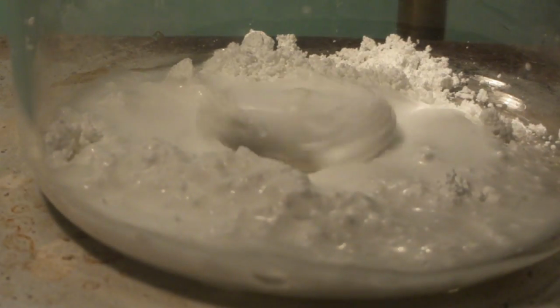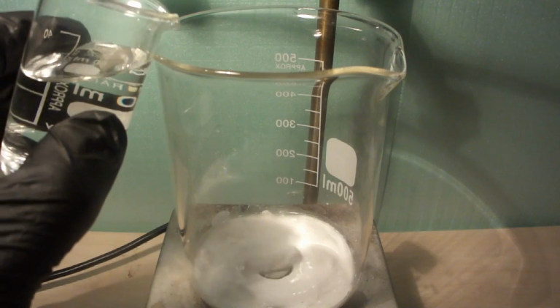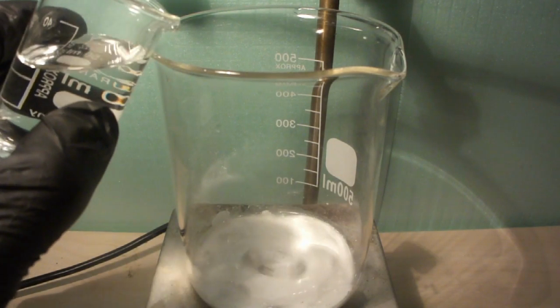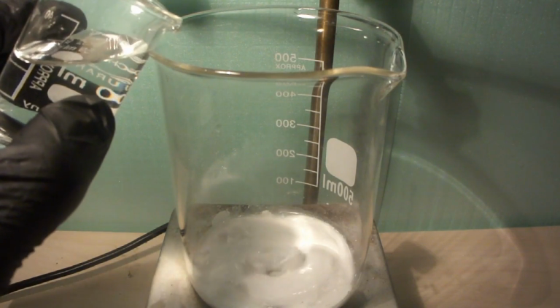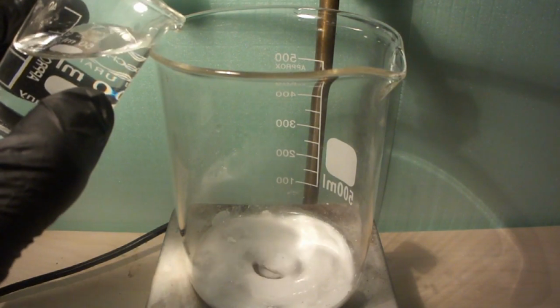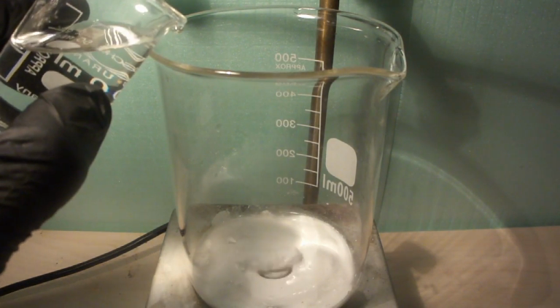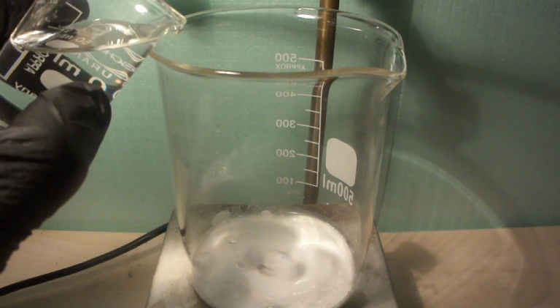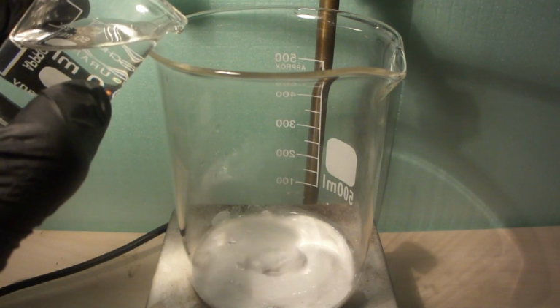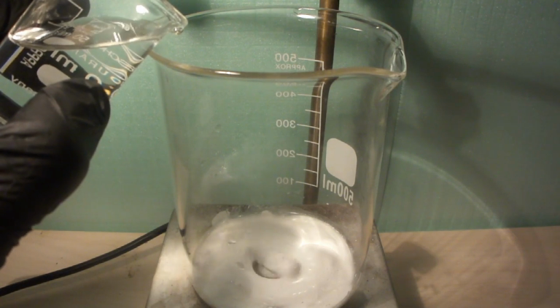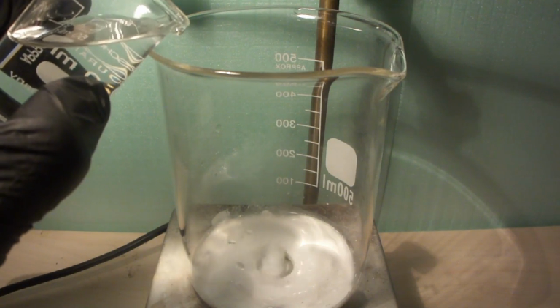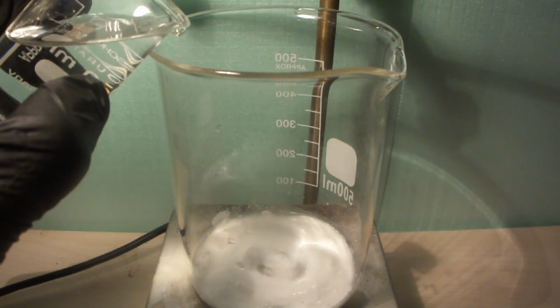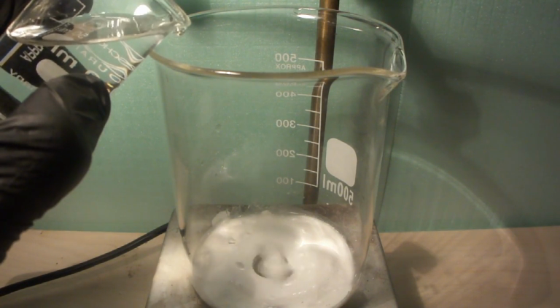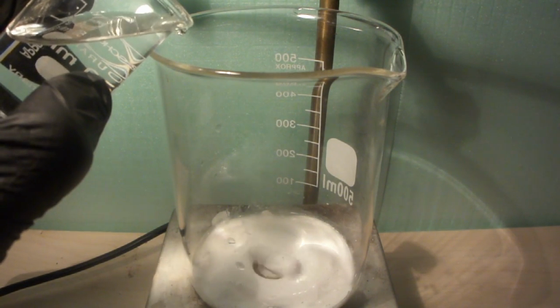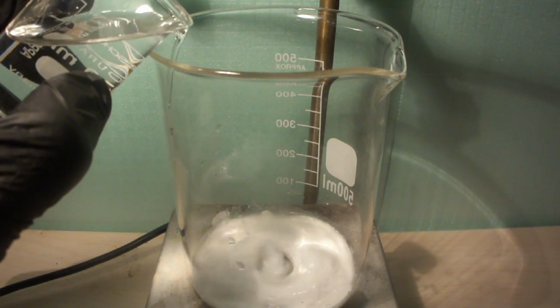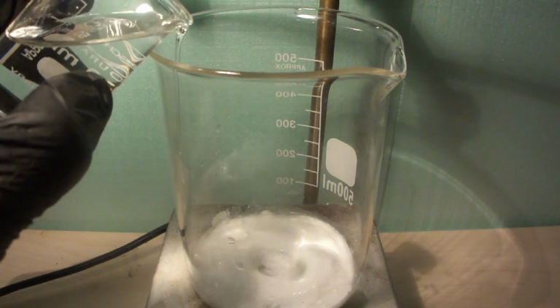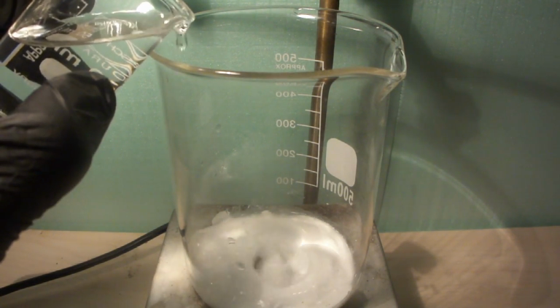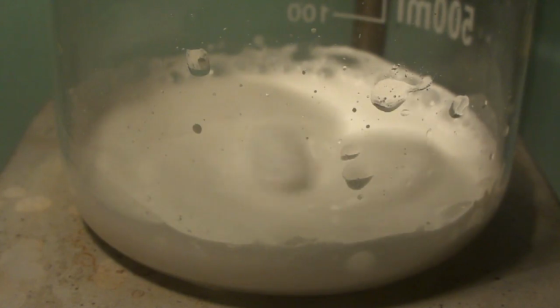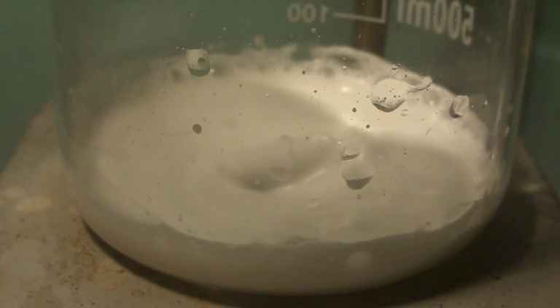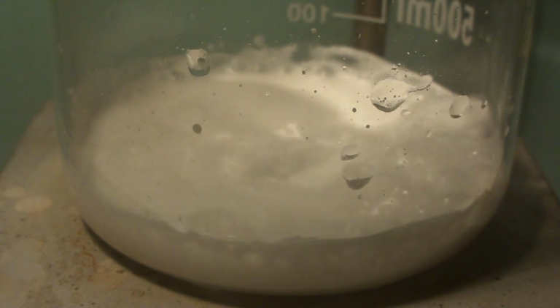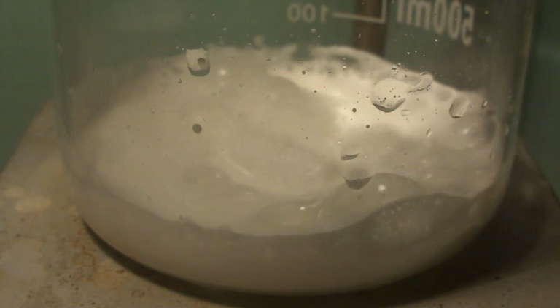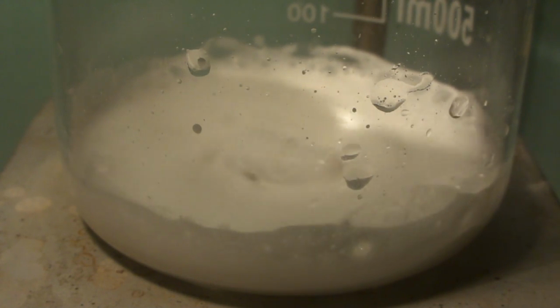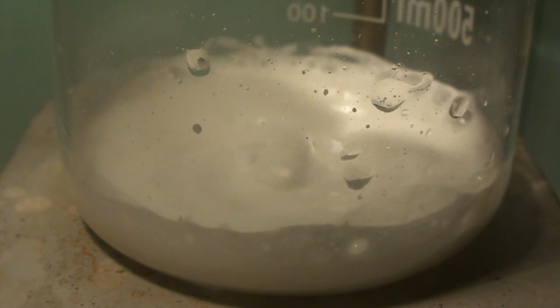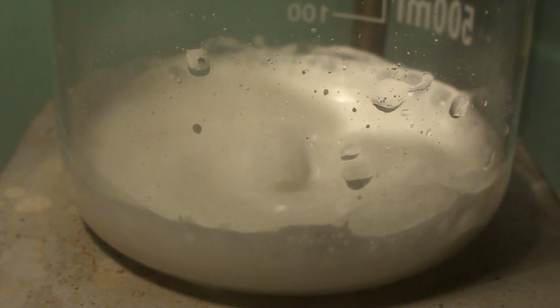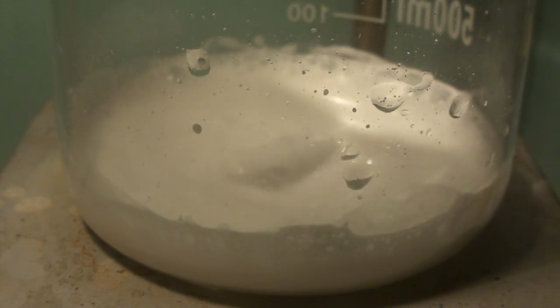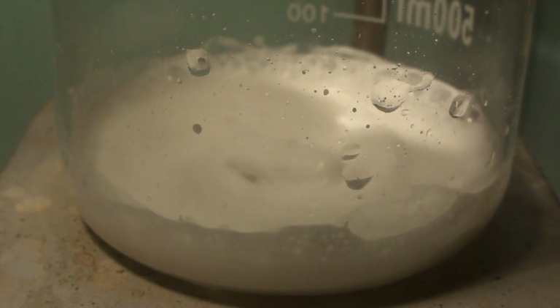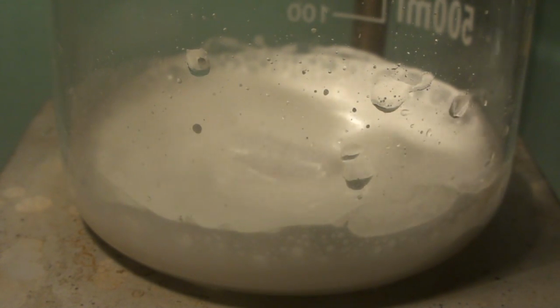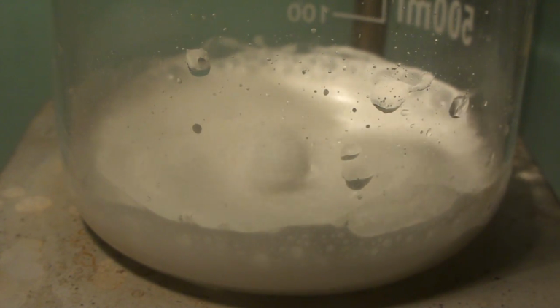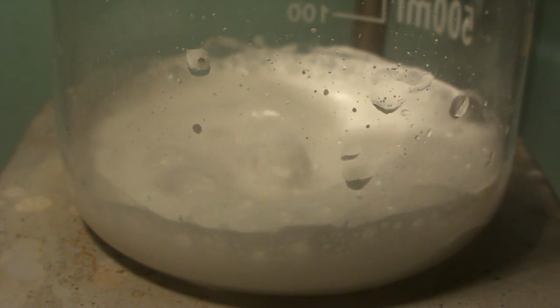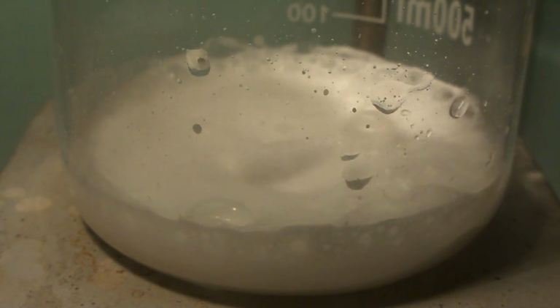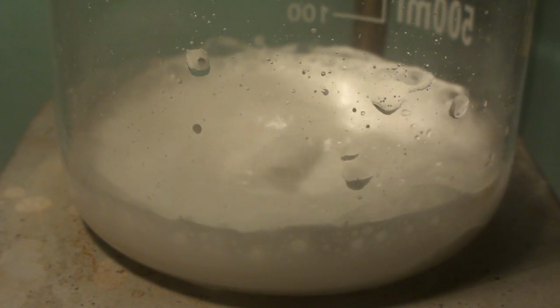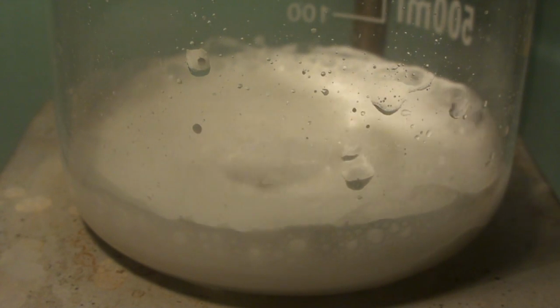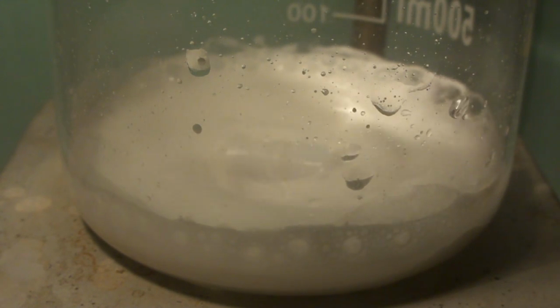Next, we slowly add dilute nitric acid drop by drop until the effervescence from the carbon dioxide gas ceases. It really does not matter if you add in too much nitric acid. Just make sure that no barium carbonate remains.